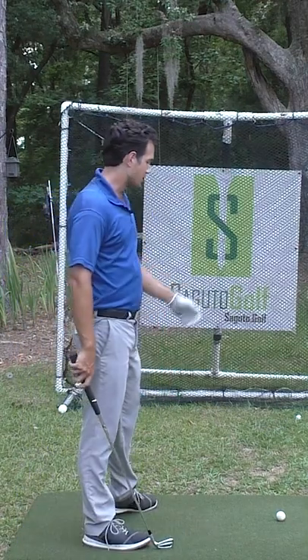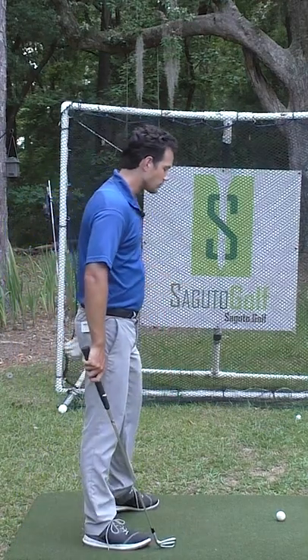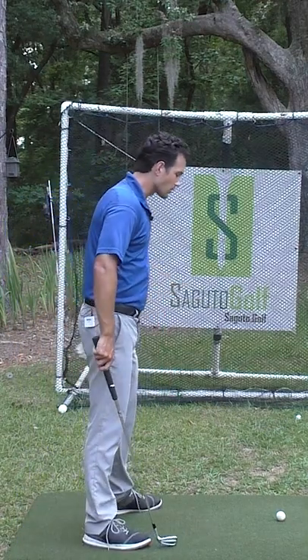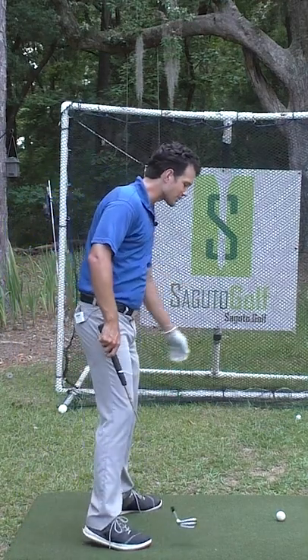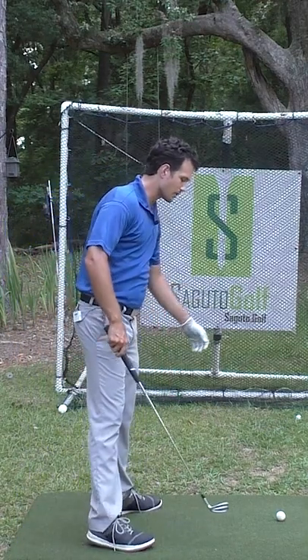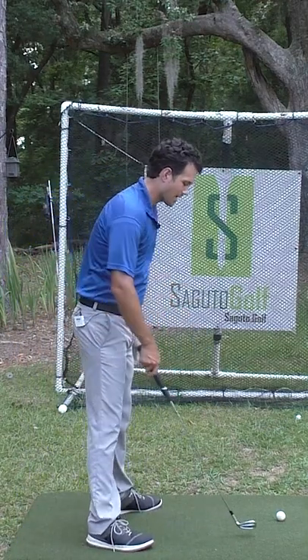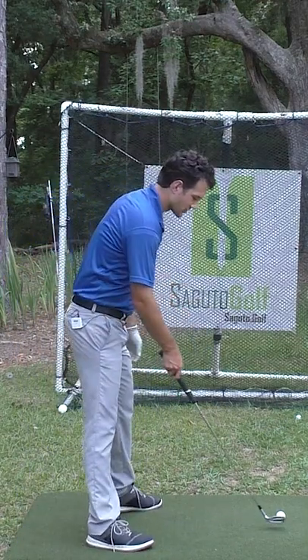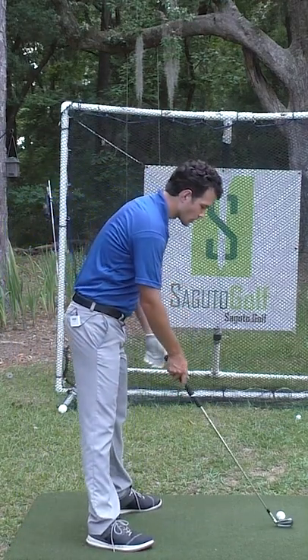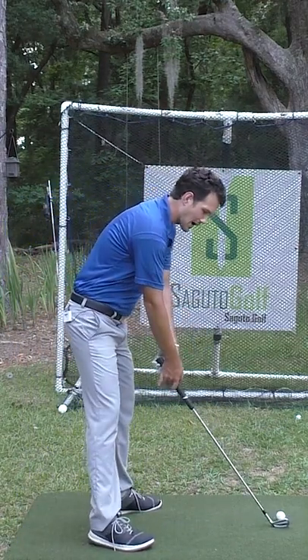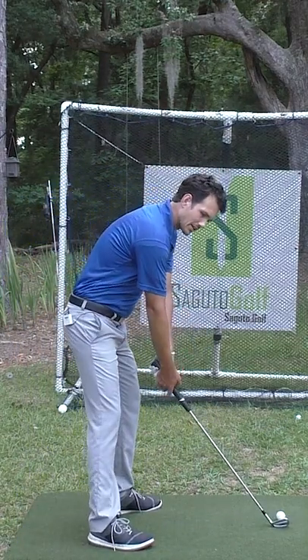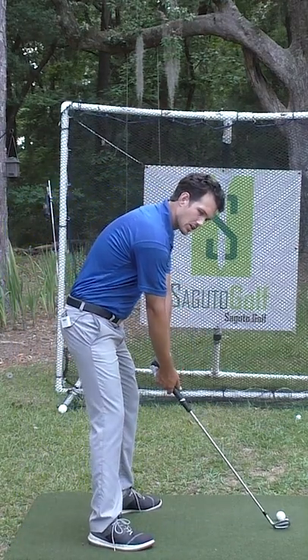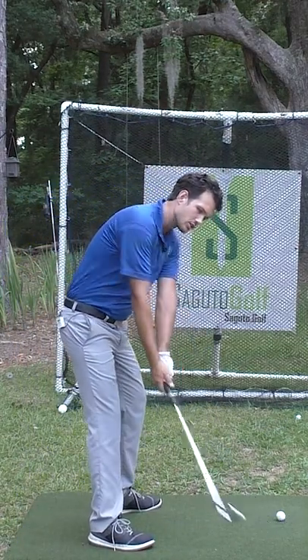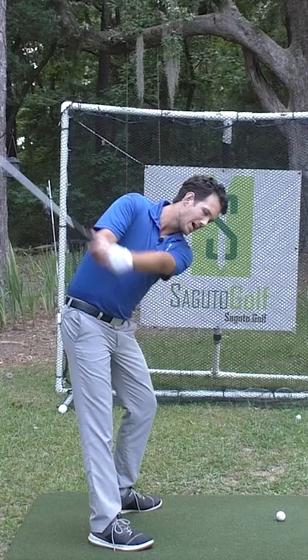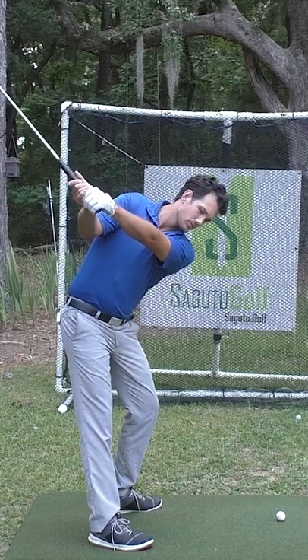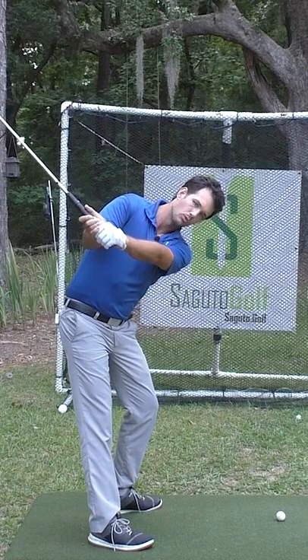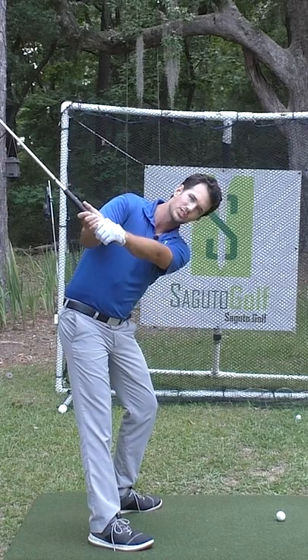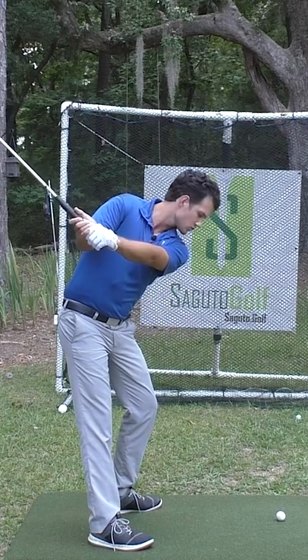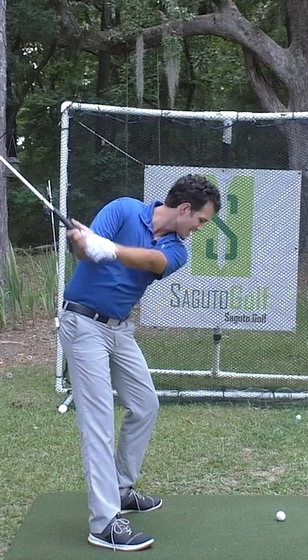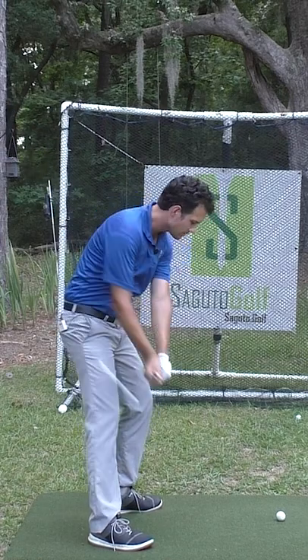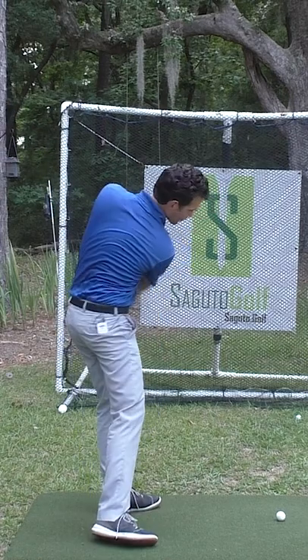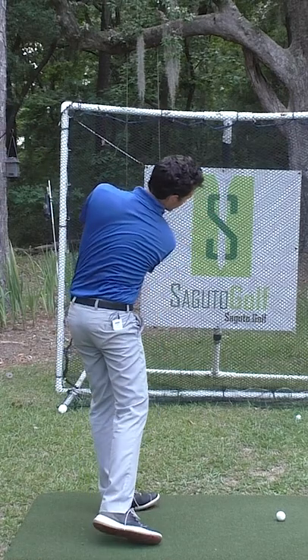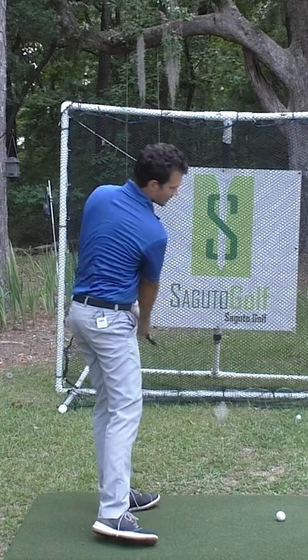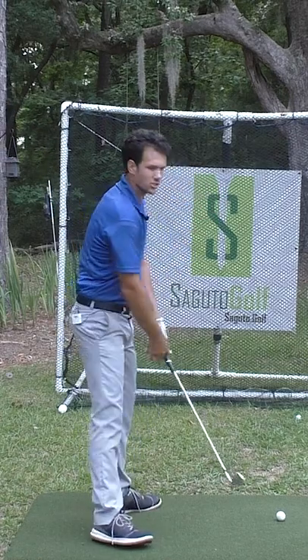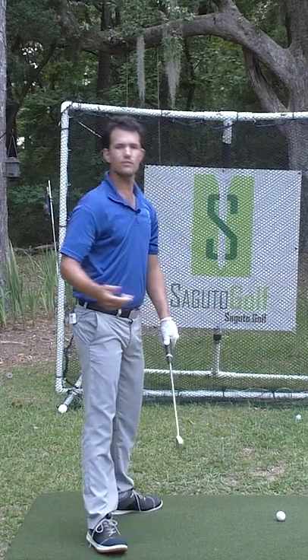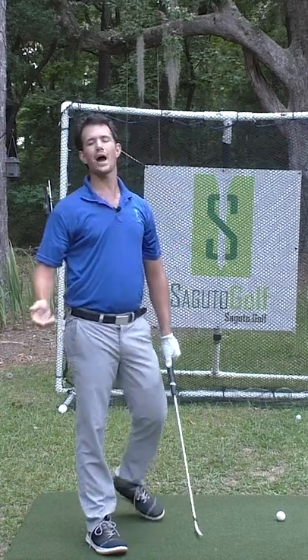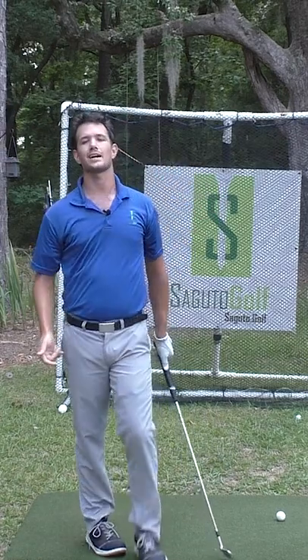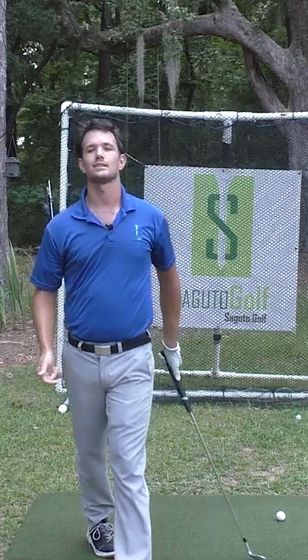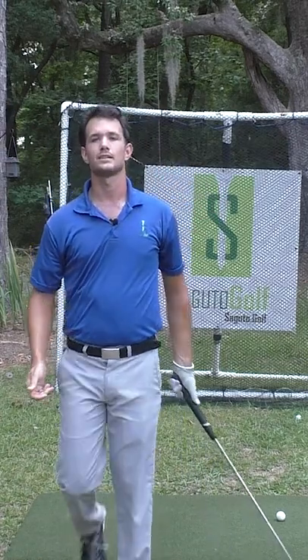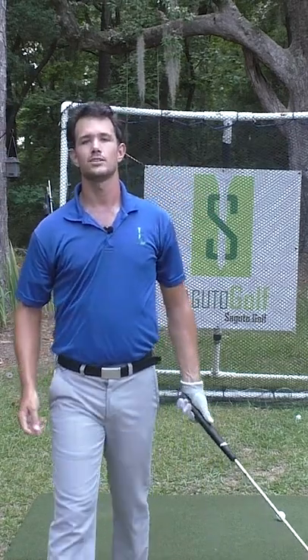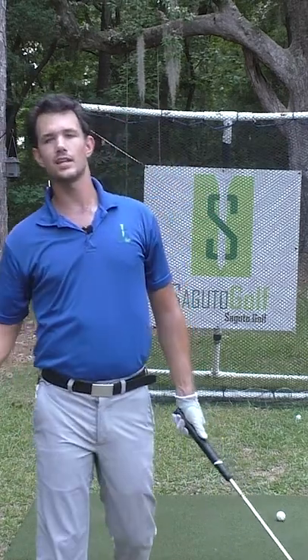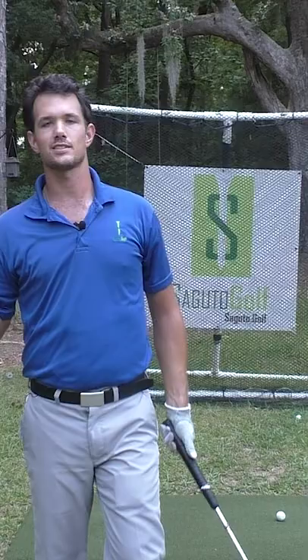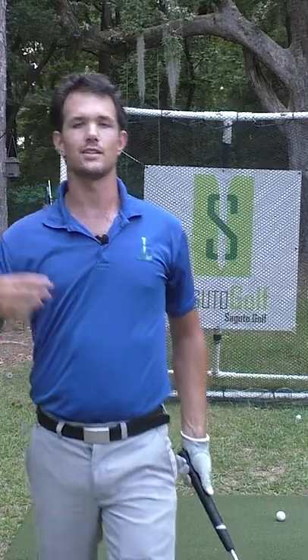With the downswing, don't really think too much about this. Don't overcomplicate it. Go to the top, we're set — just hit the ball. Just give it a whack, send it.